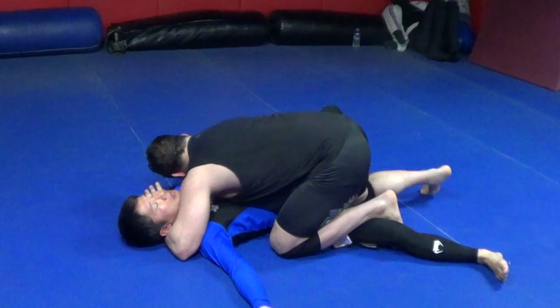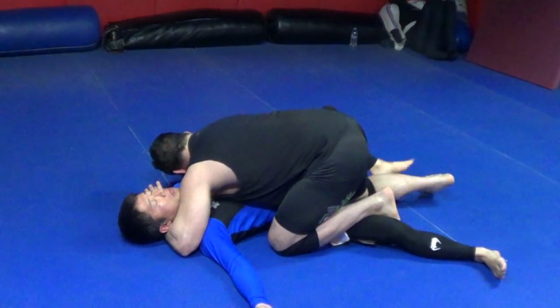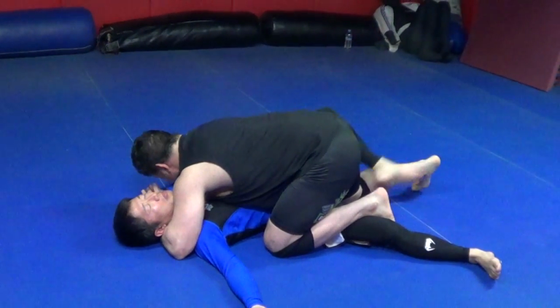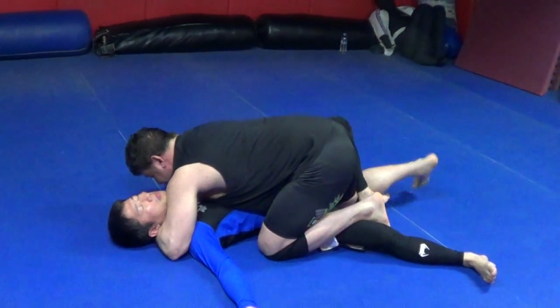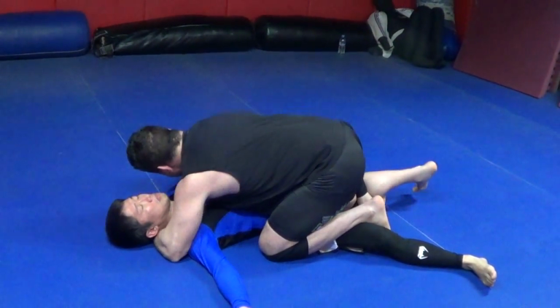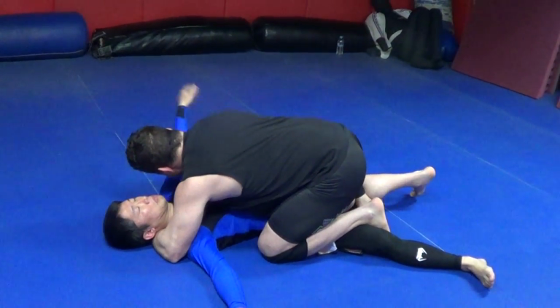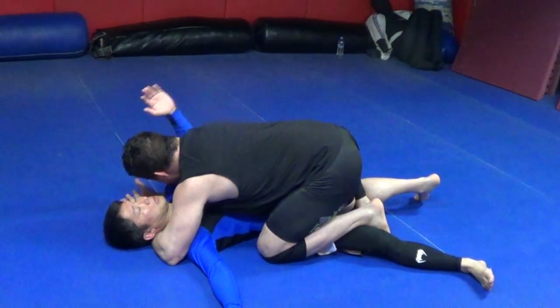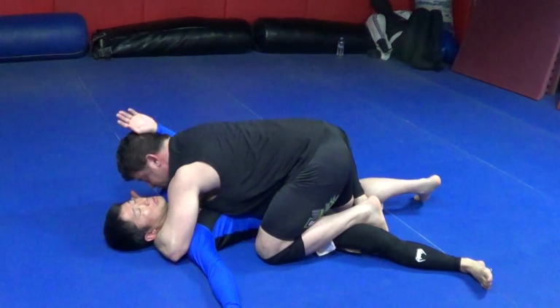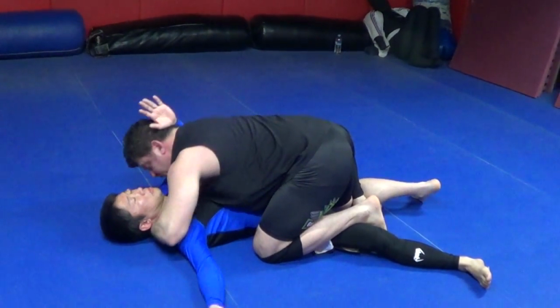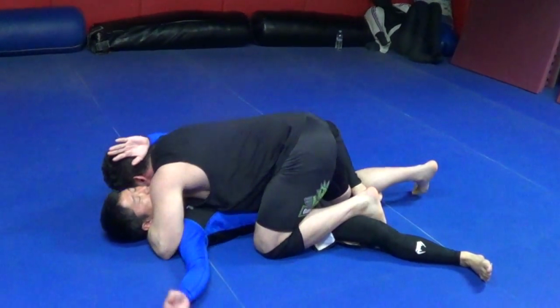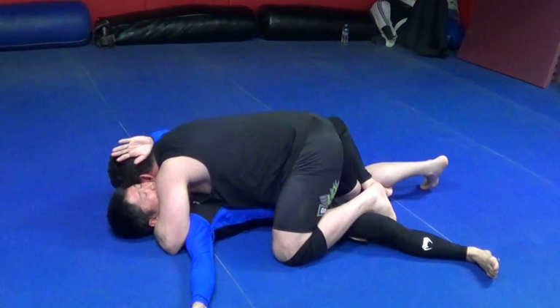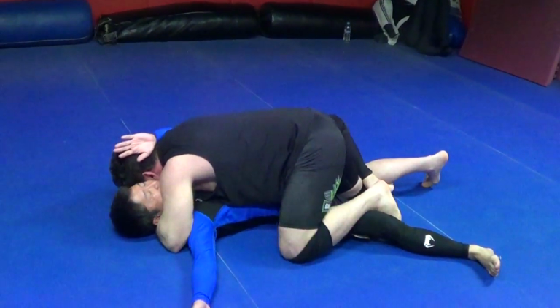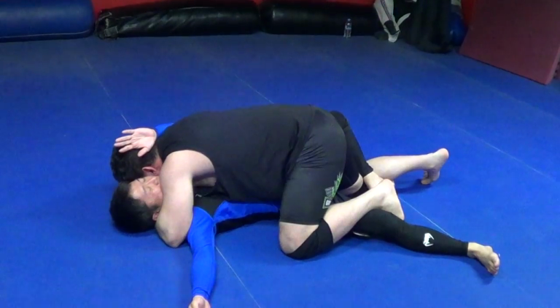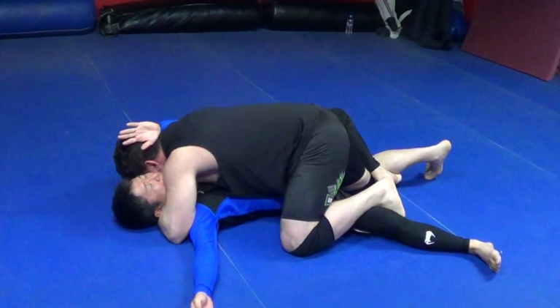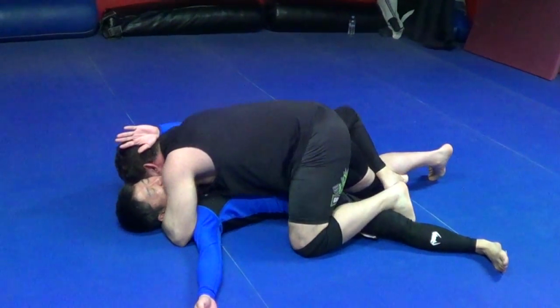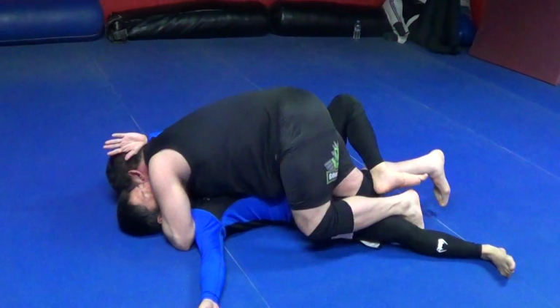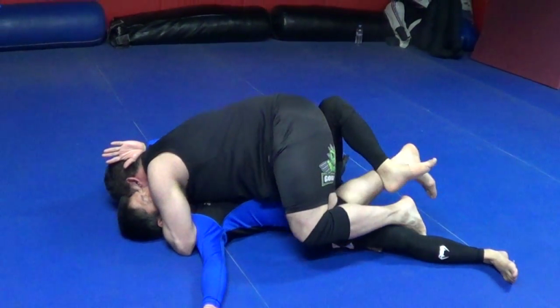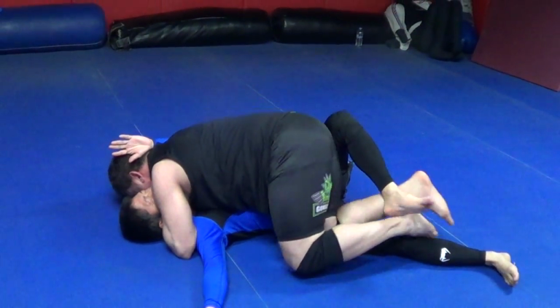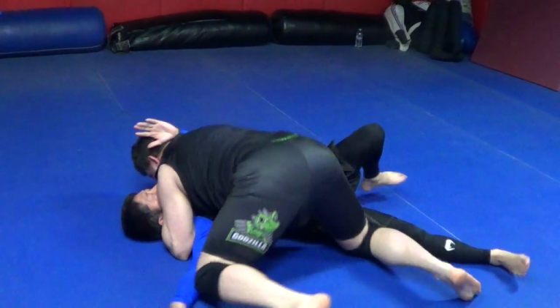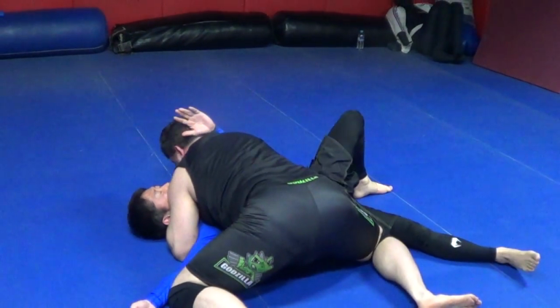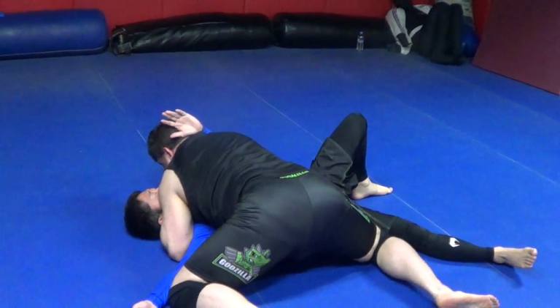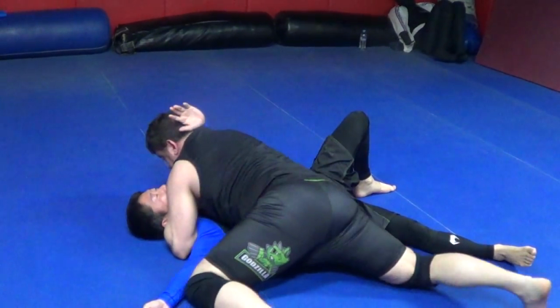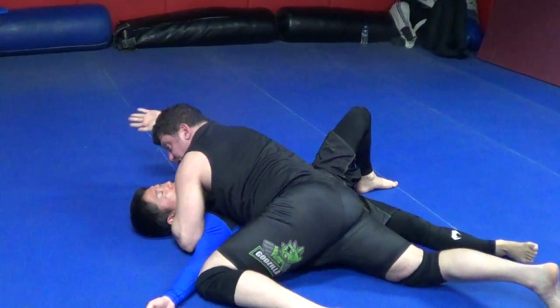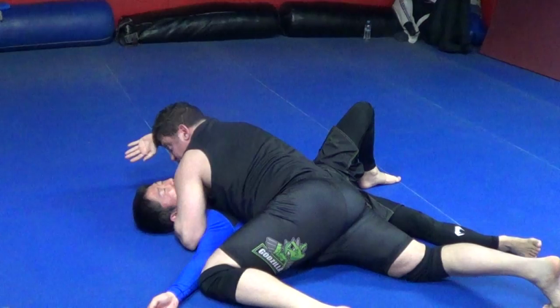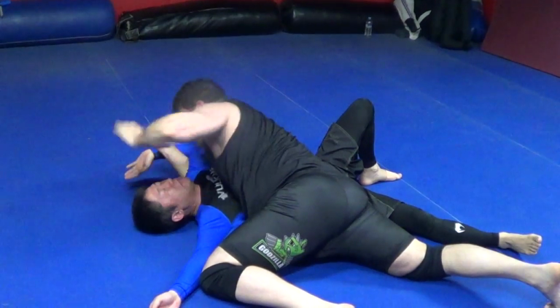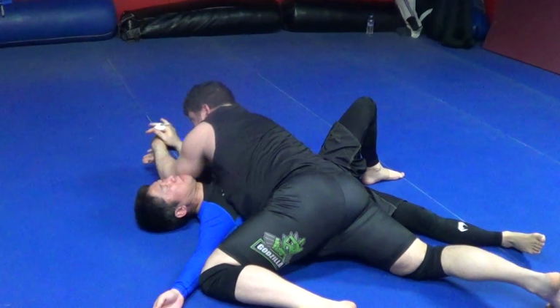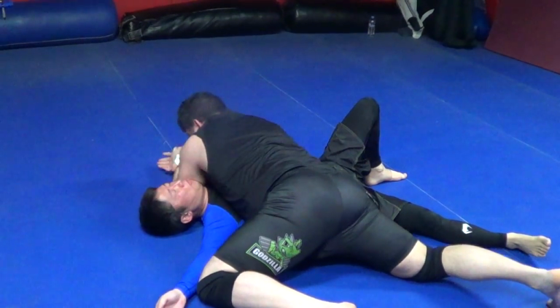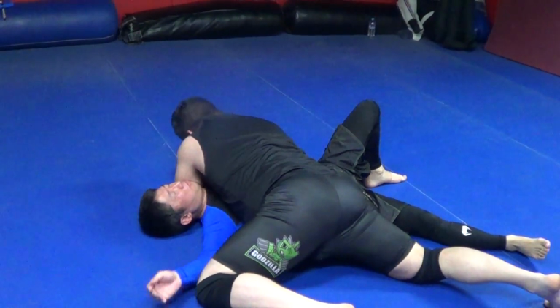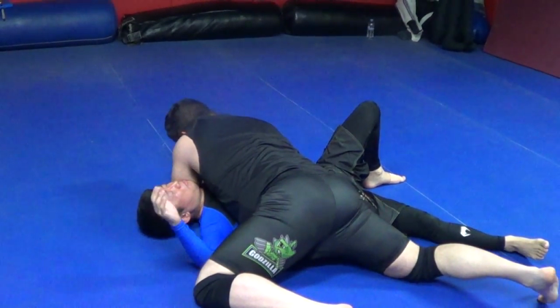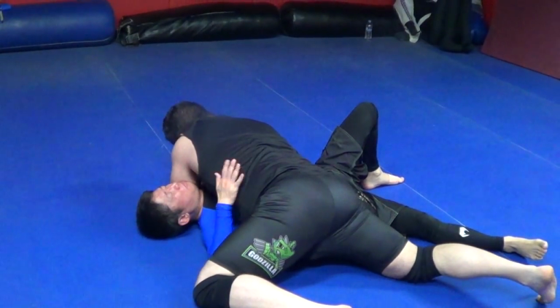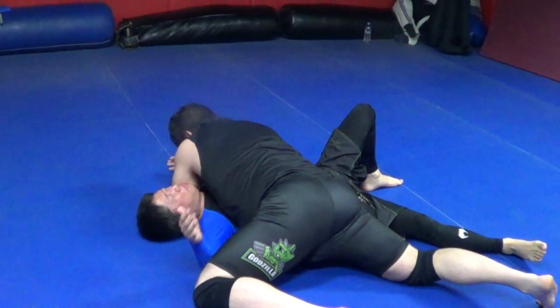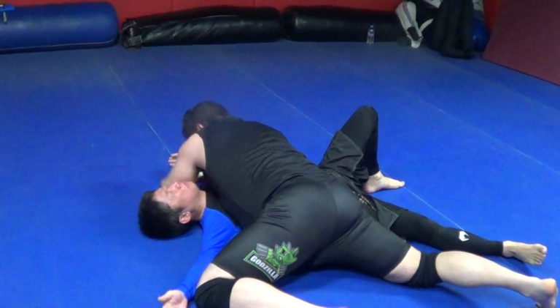Grab the tuck guard. Pressure — get your arms working. Now I'm here and I pass. Knee to knee, slides, pass — boom. I set up the trap top wrist lock, Kung Fu, and hit my top wrist lock. Ude Garami.